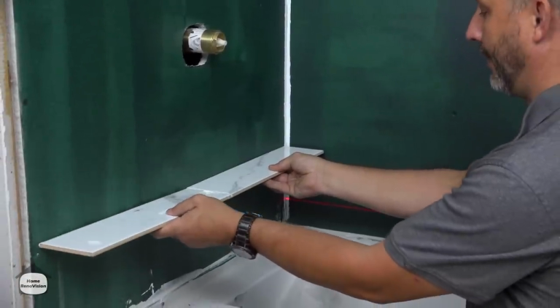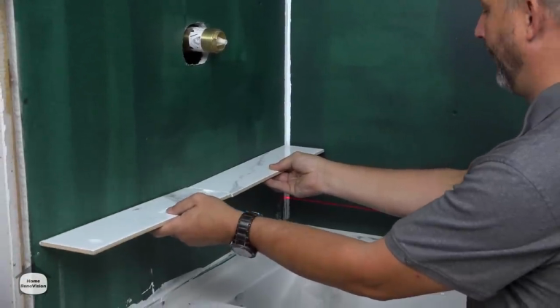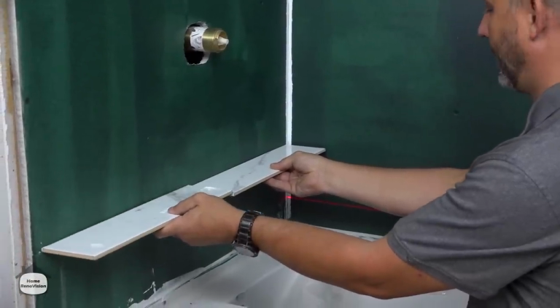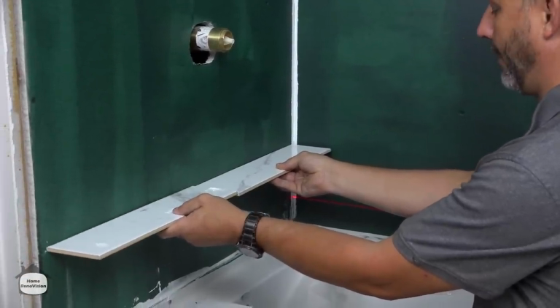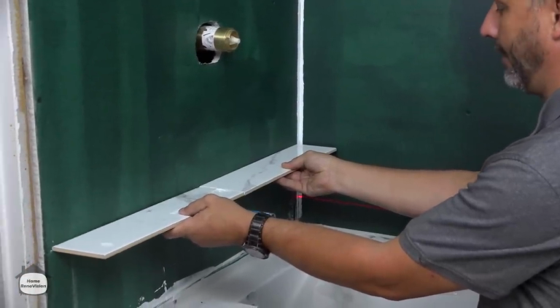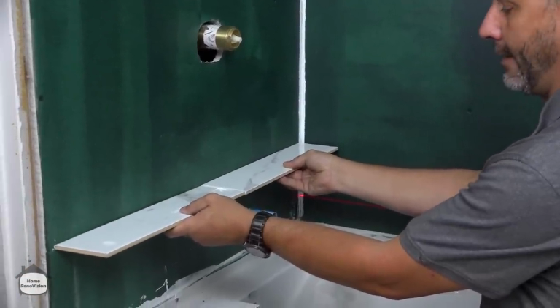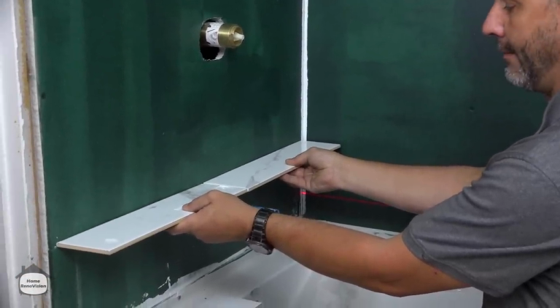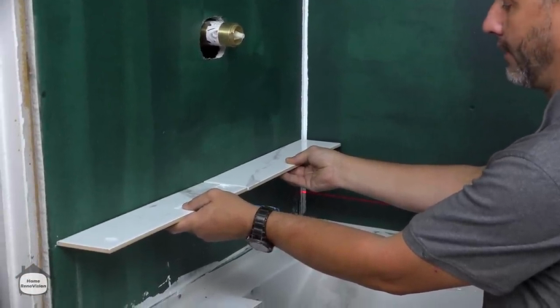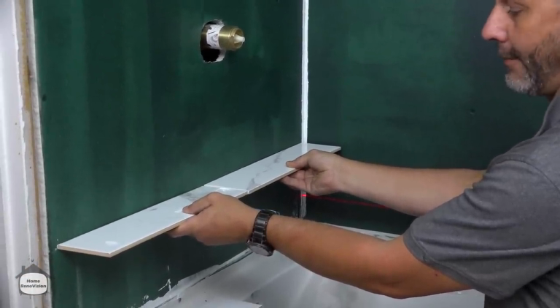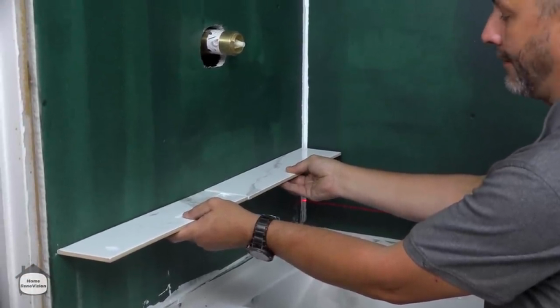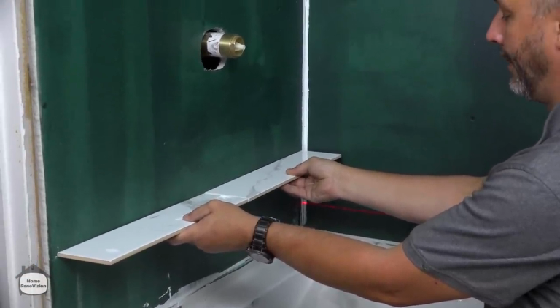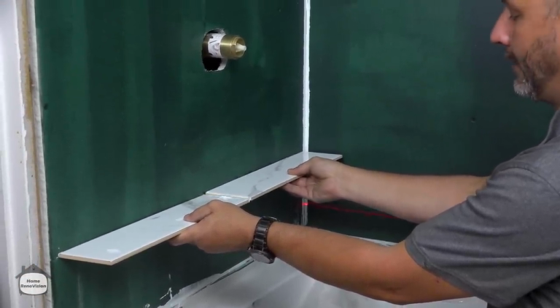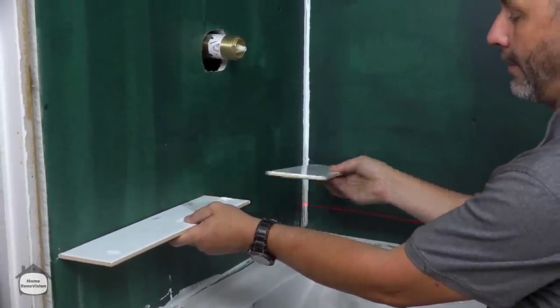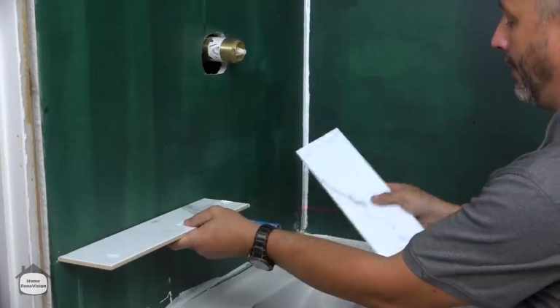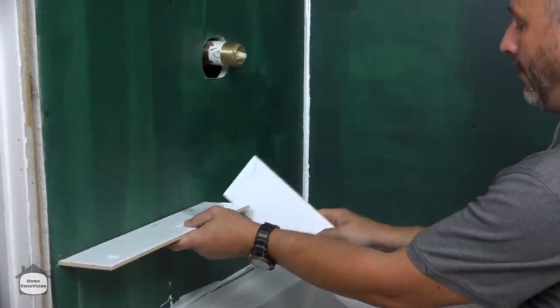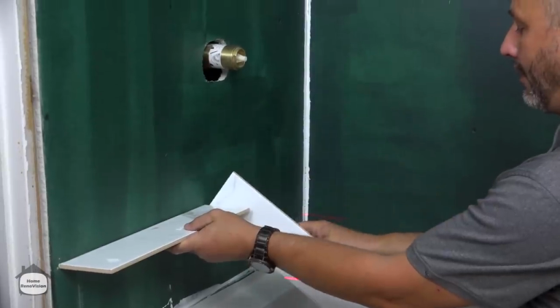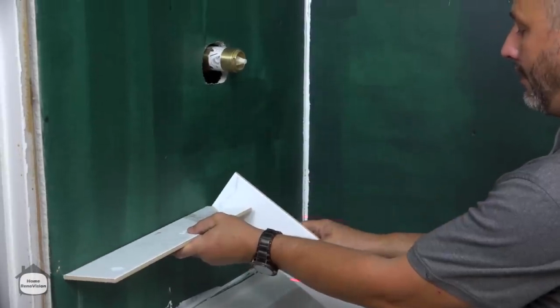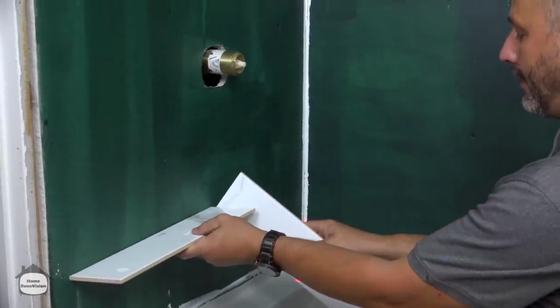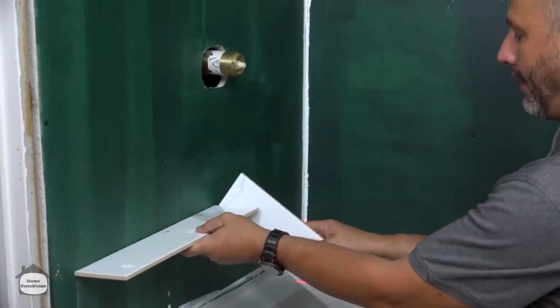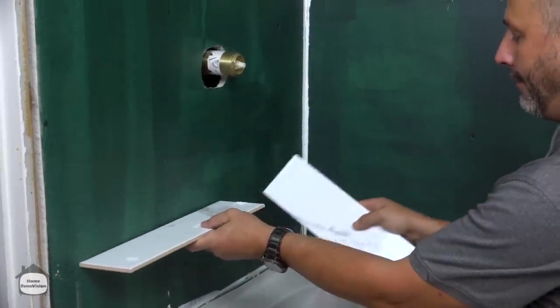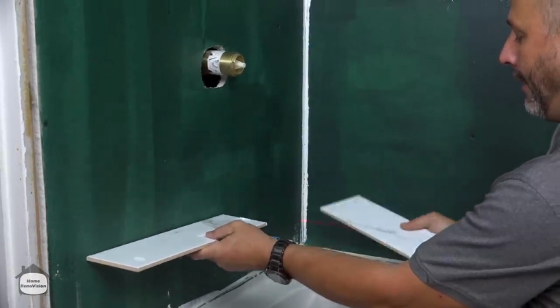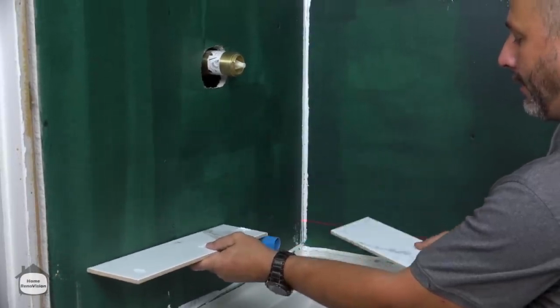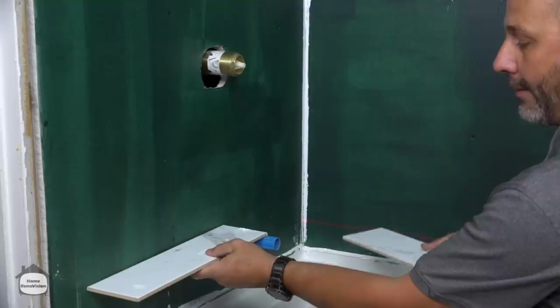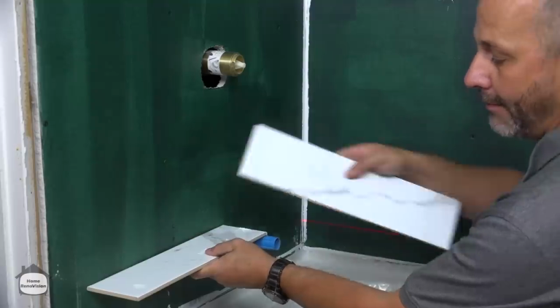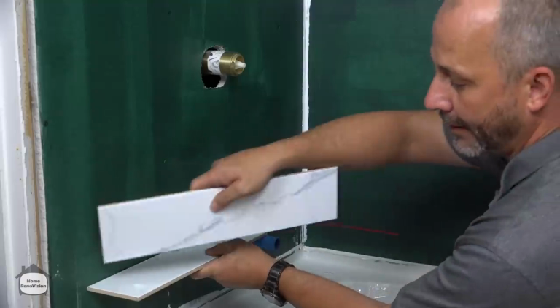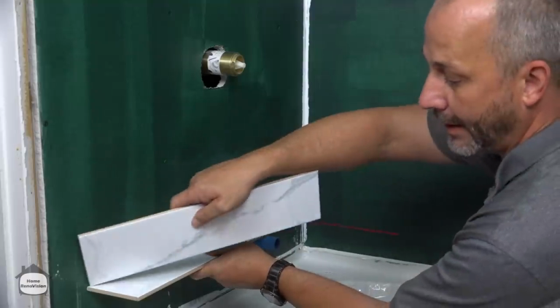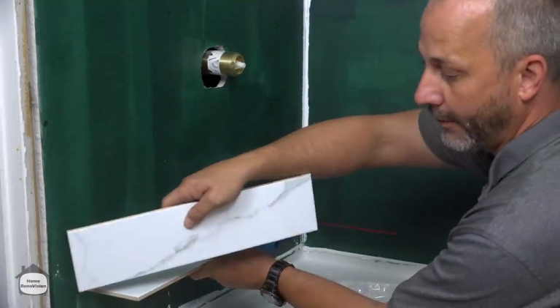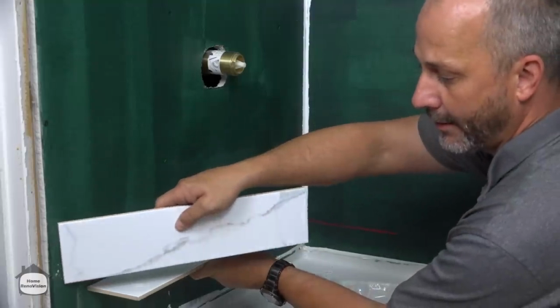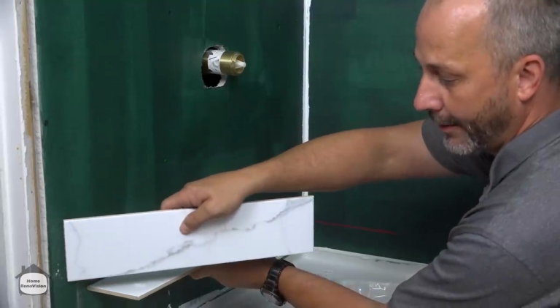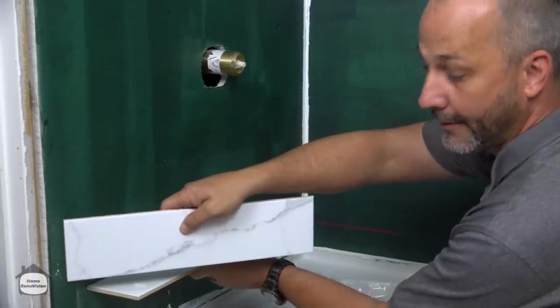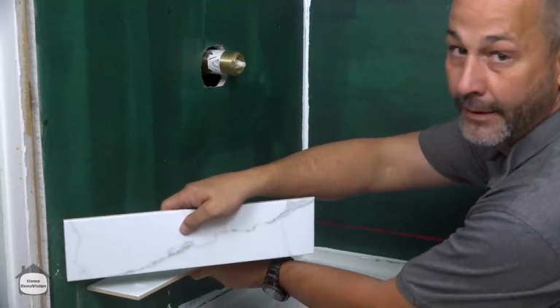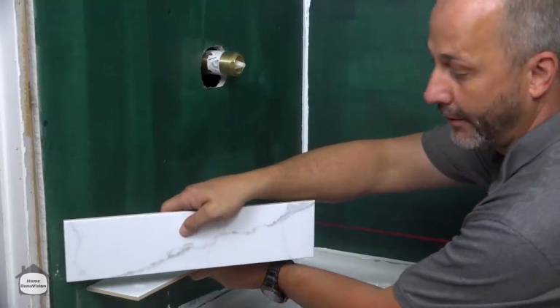What we want to do in this case — because we're doing half offset — is move our center line. If you're right on the middle of the tub it's not enough; it won't make it all the way to the casing of the door.